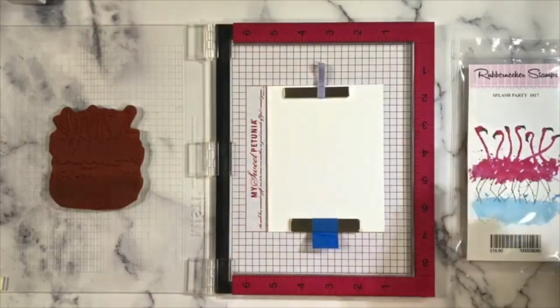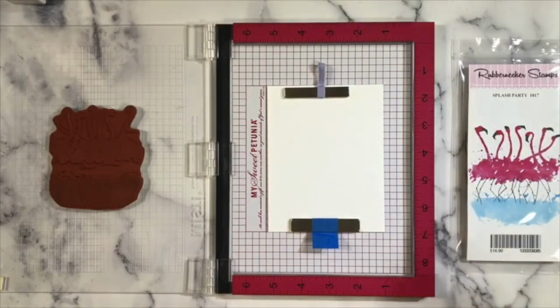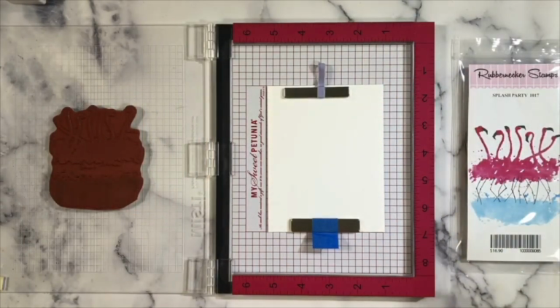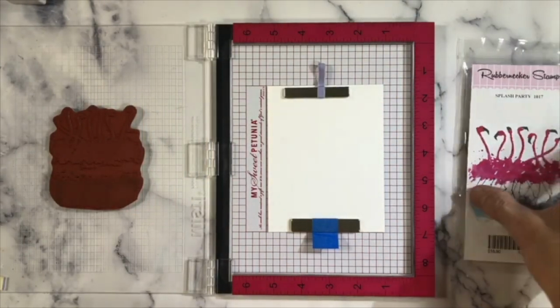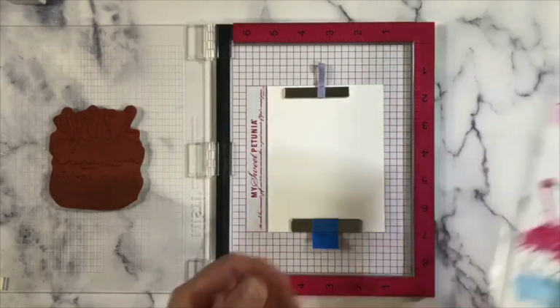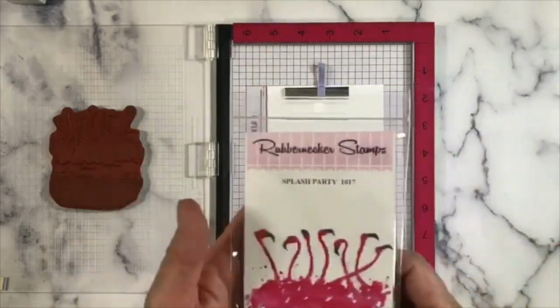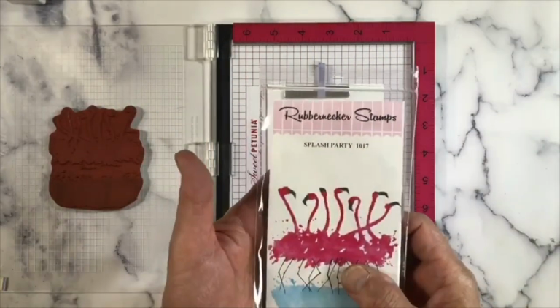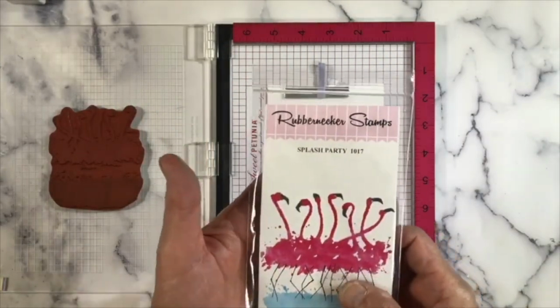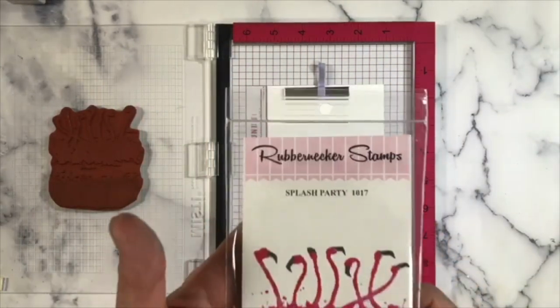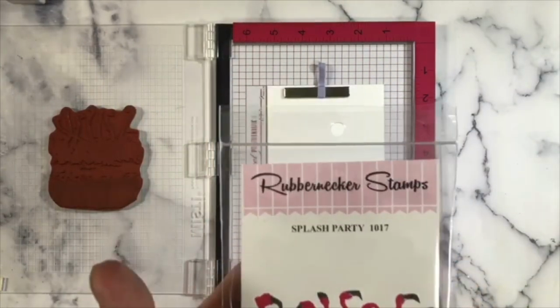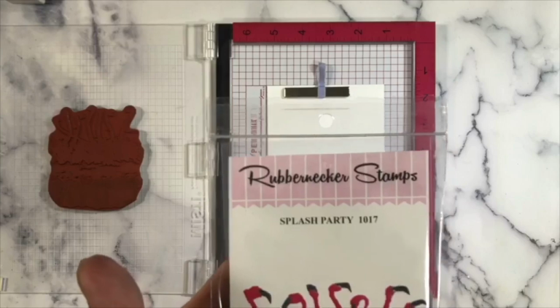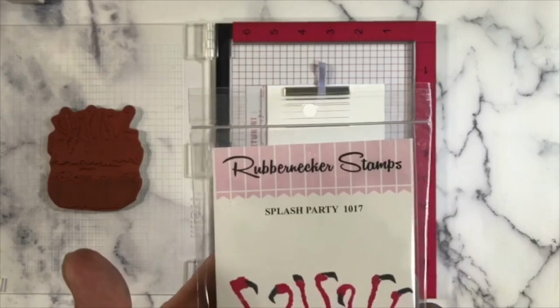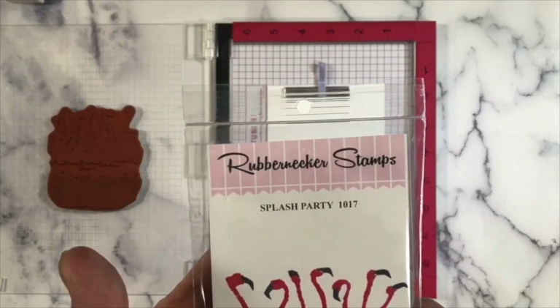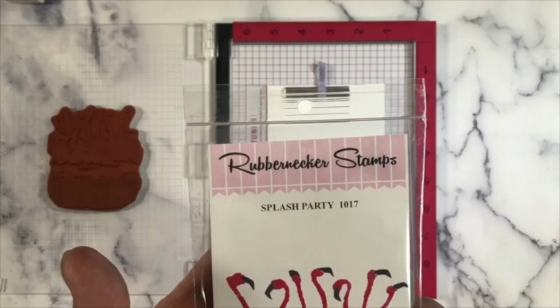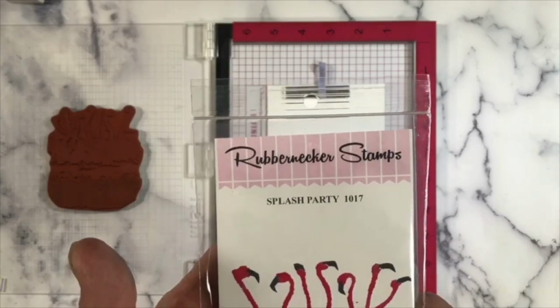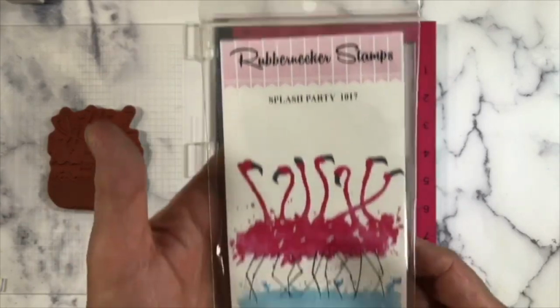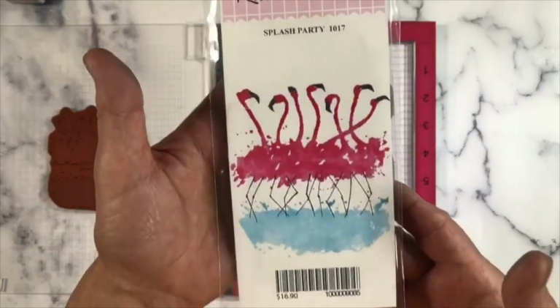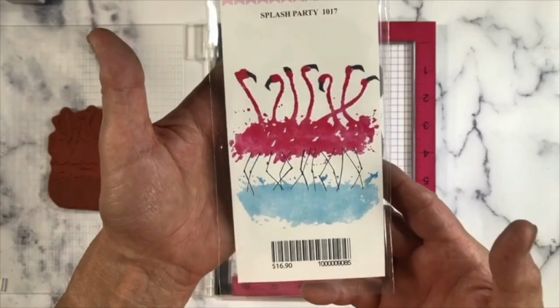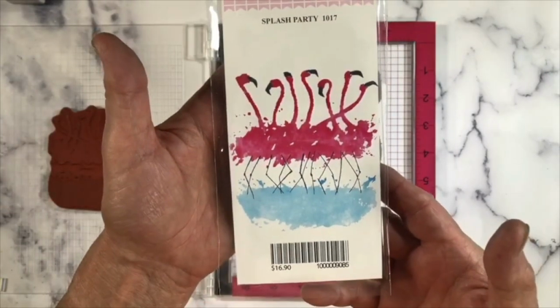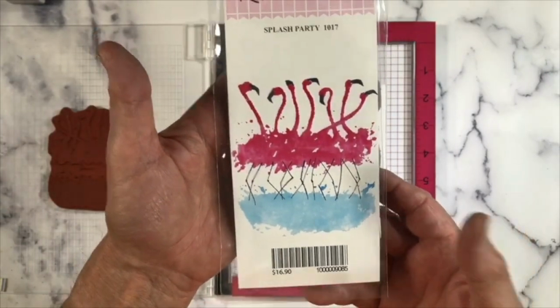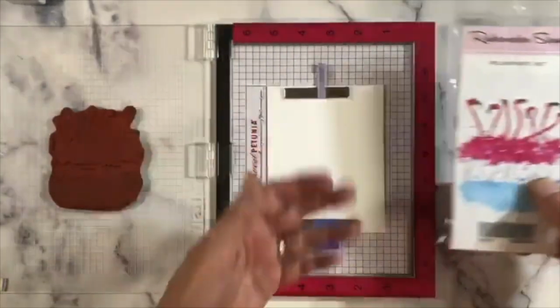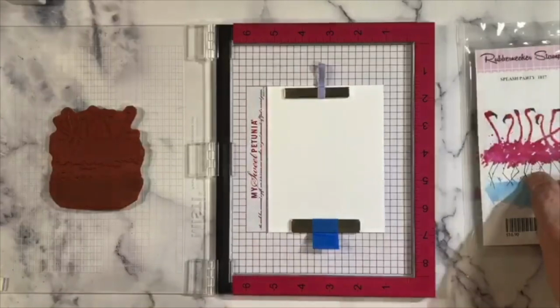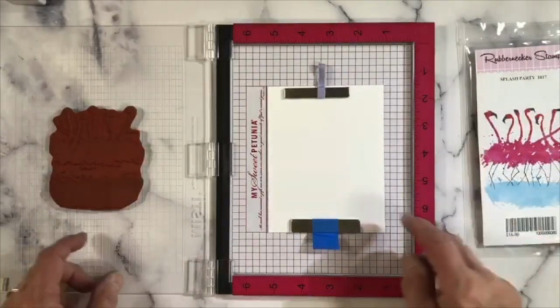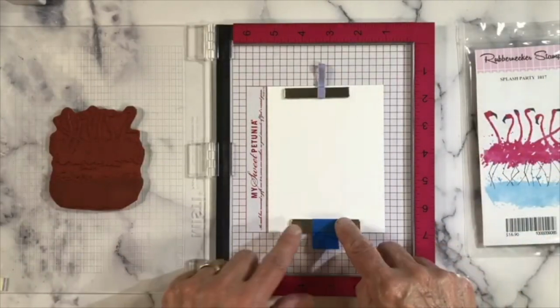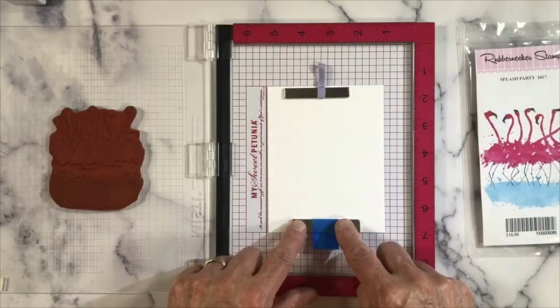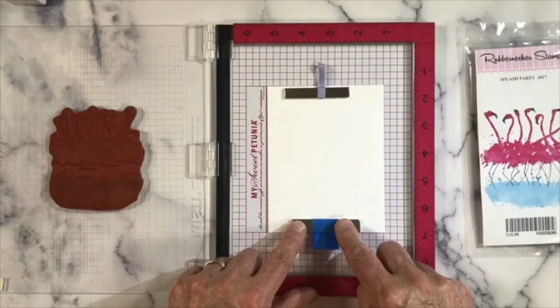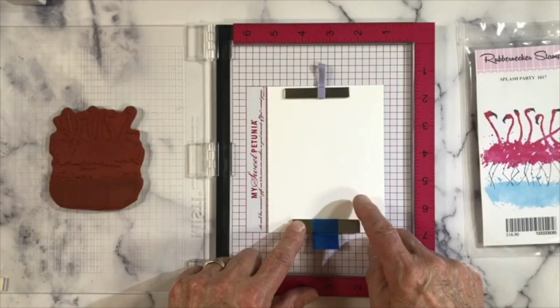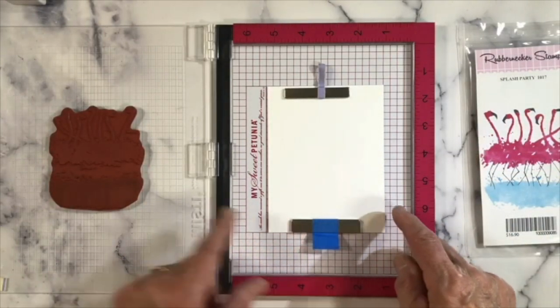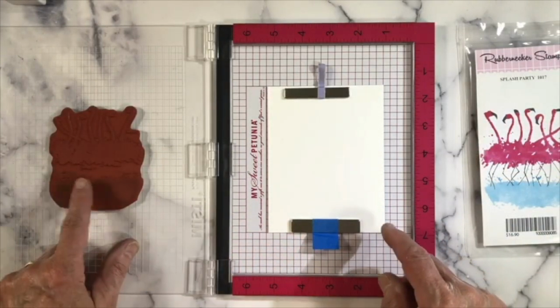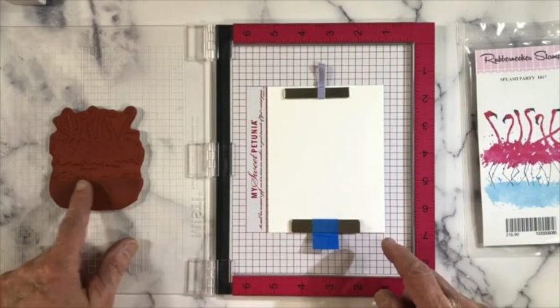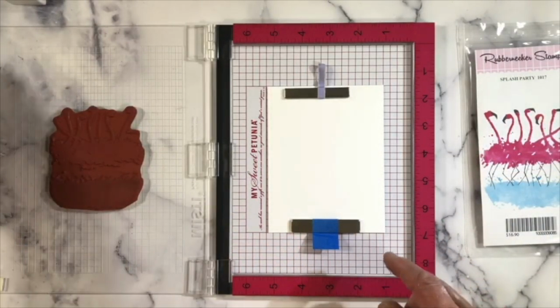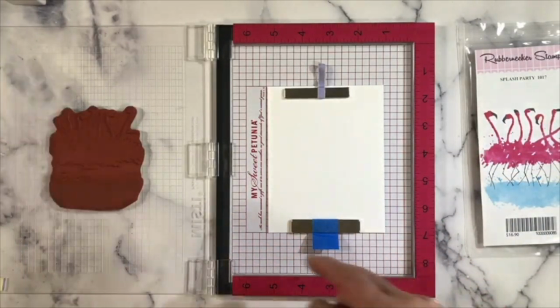Today we're going to work on the Splash Party number 1017. I'm going to do this with our new ColorFuse inks because I've got lots of choices of lights and darks. We're going to tape down a piece of cardstock and I've got my main panel right over here on this side.